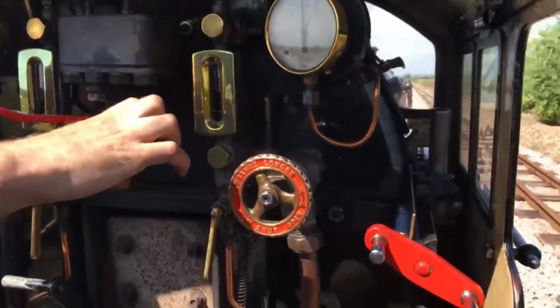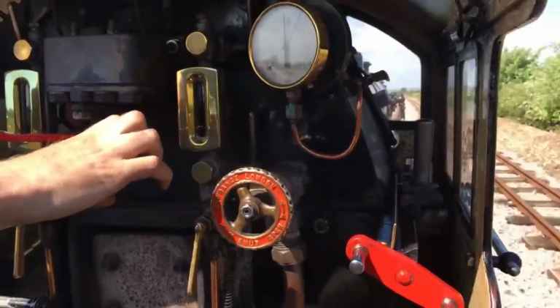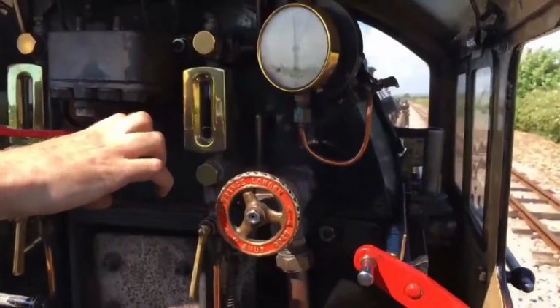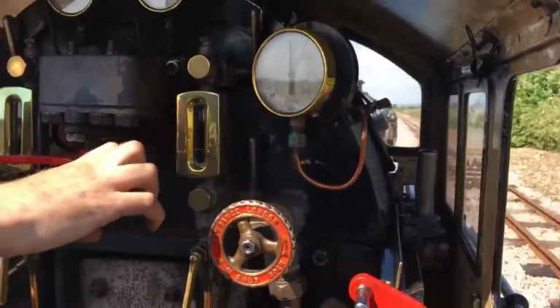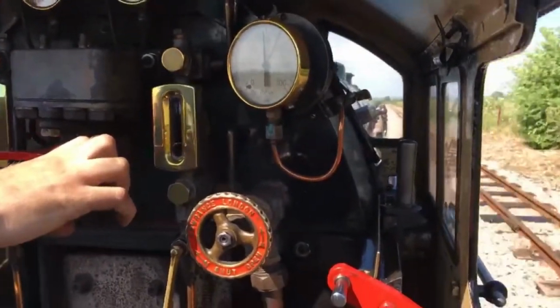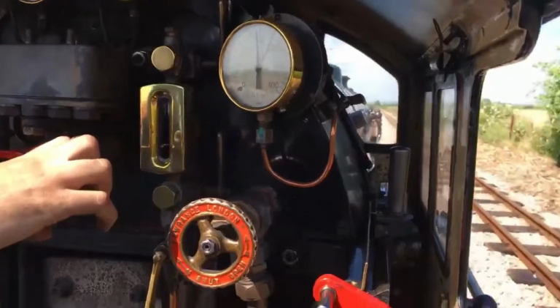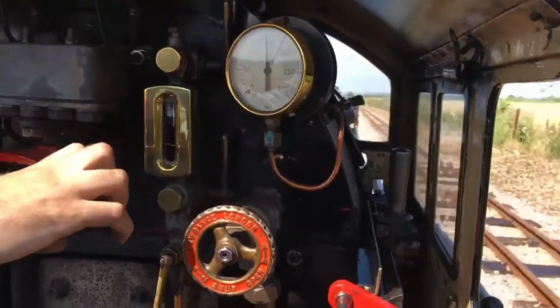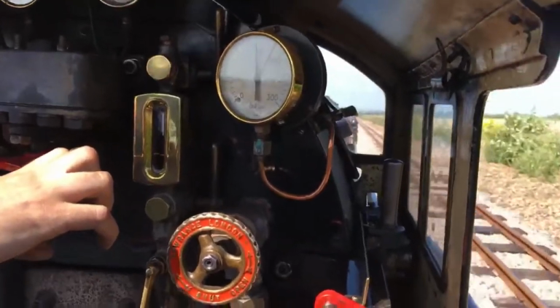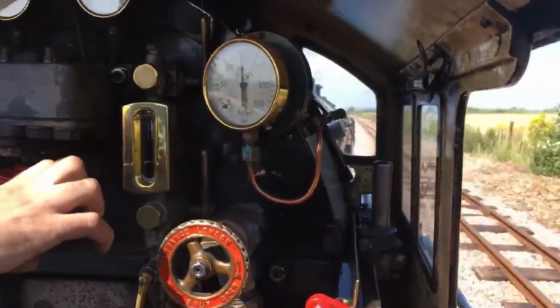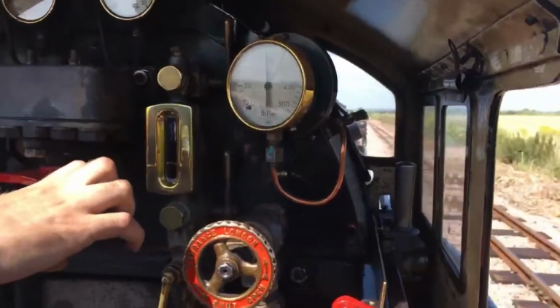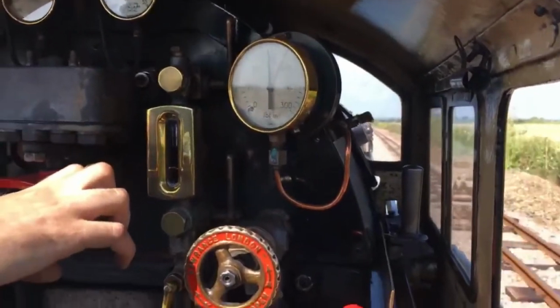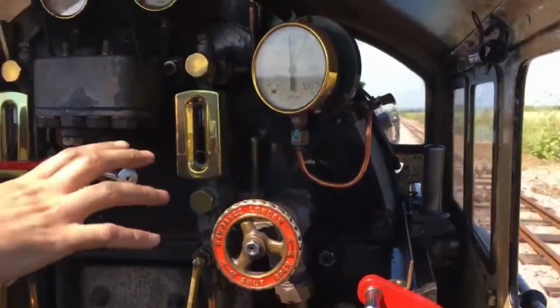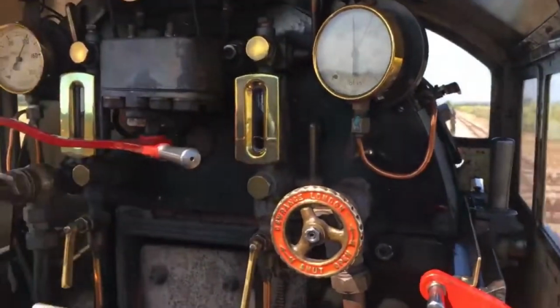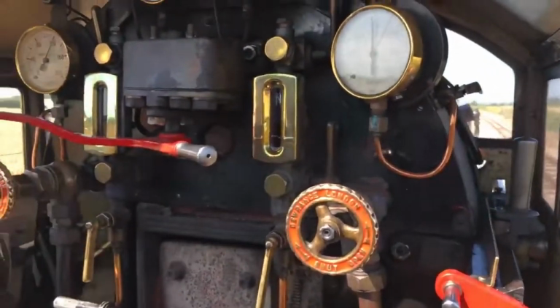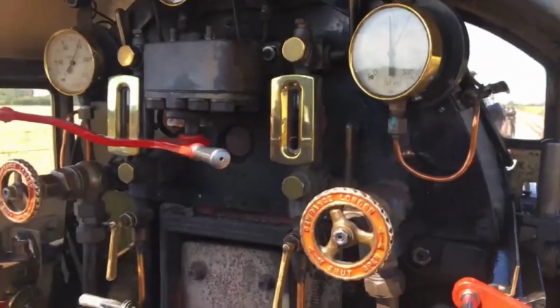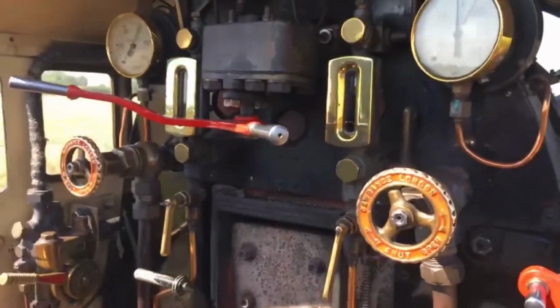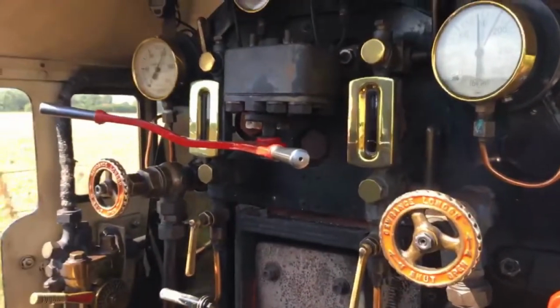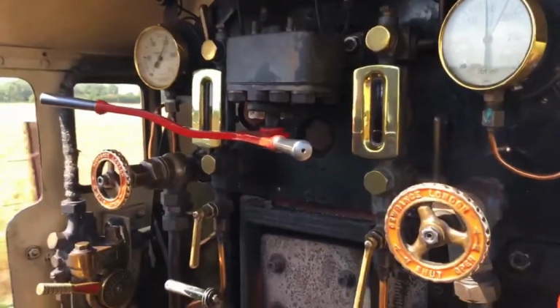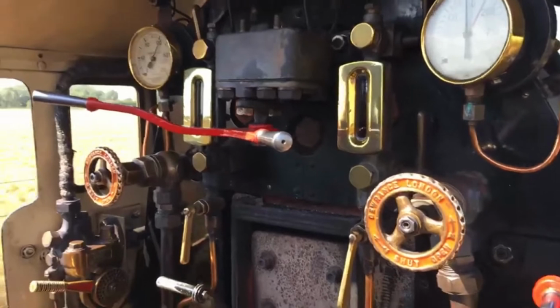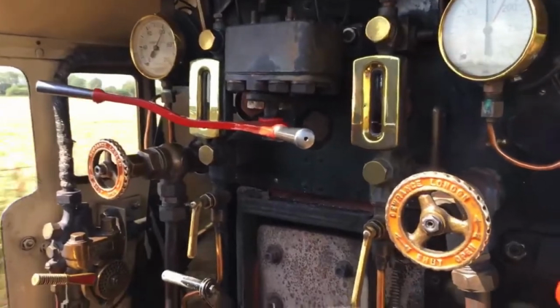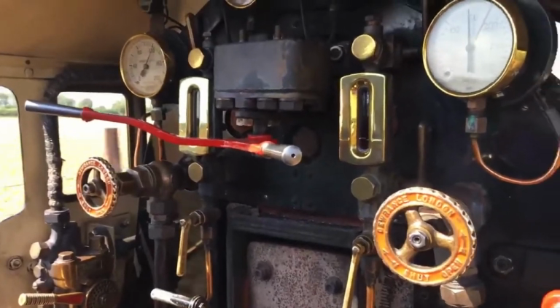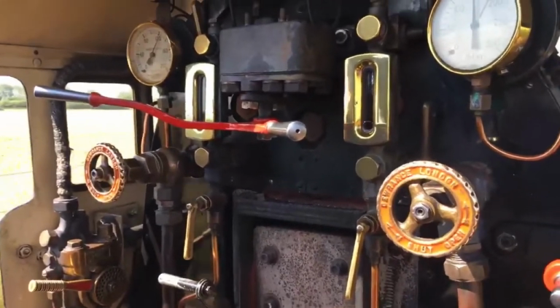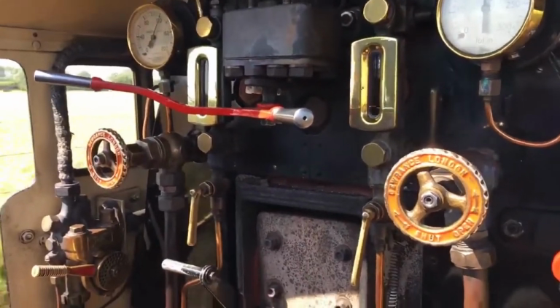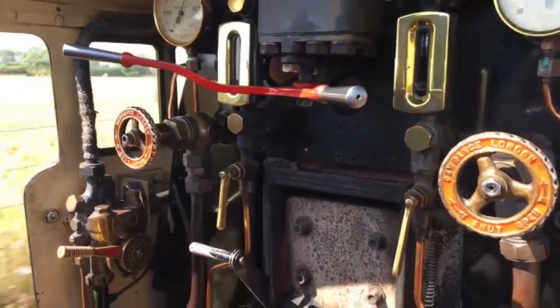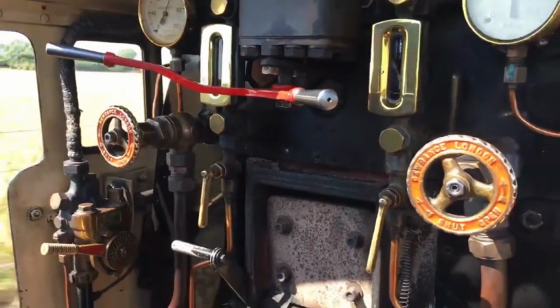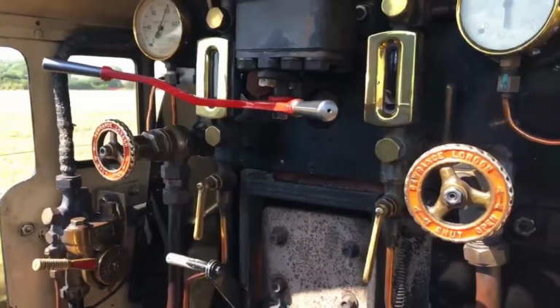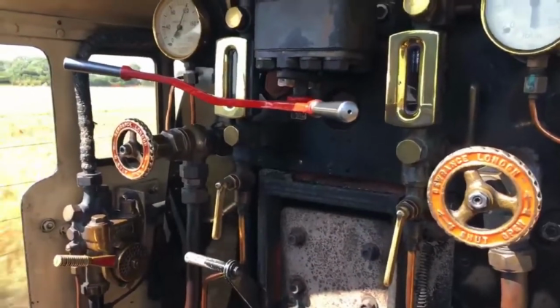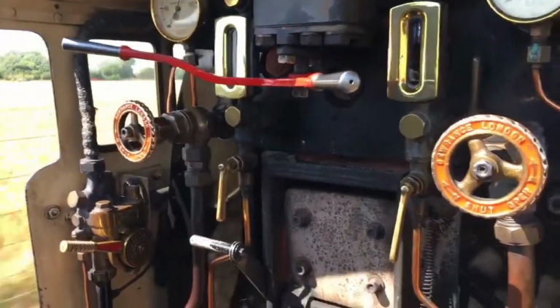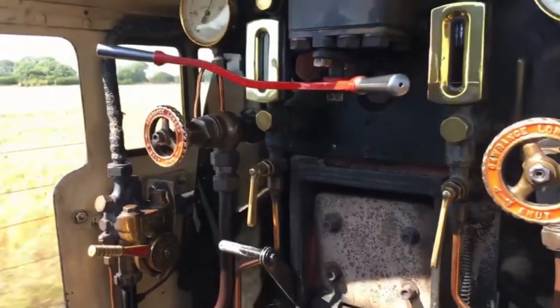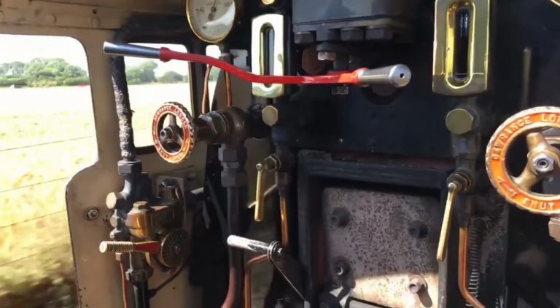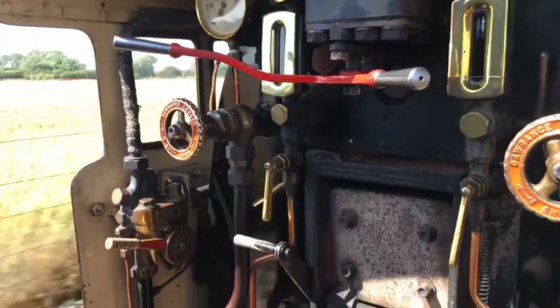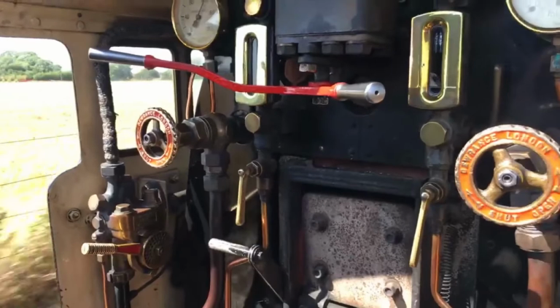That's enough coal on the fire now to keep the pressure up all the way on to Dymchurch. There's a lot of work for the driver to do. On small engines he's driving the engine and maintaining the fire on the boiler.